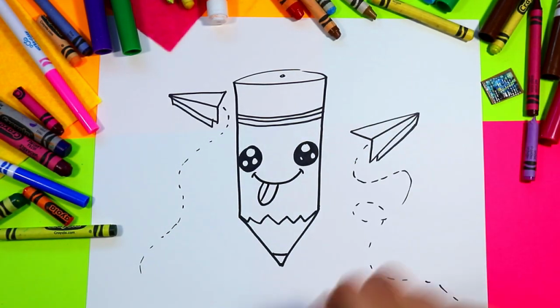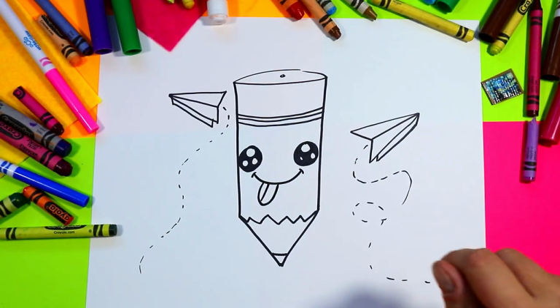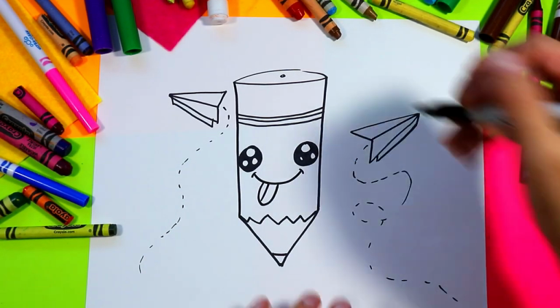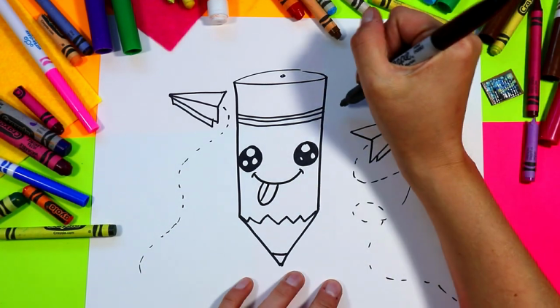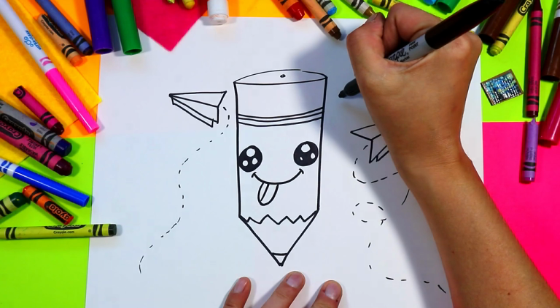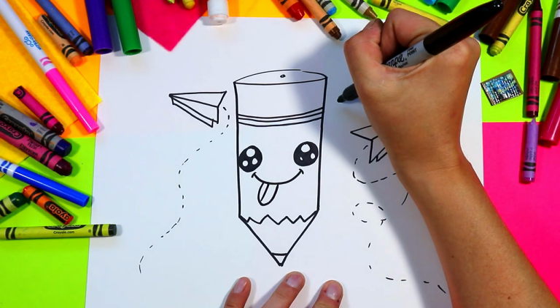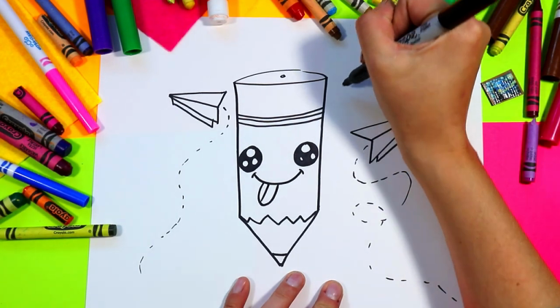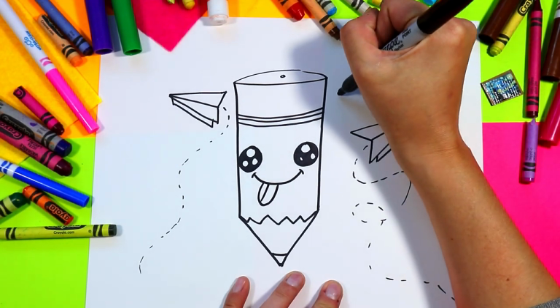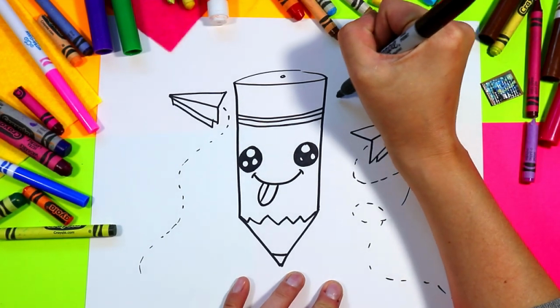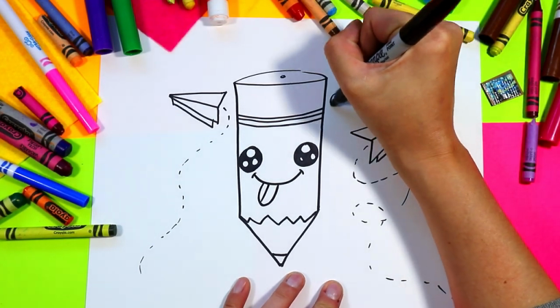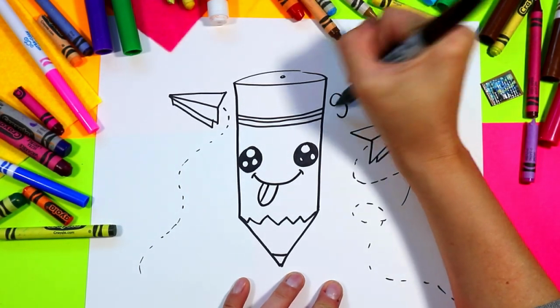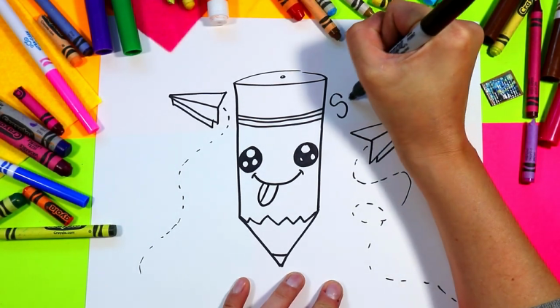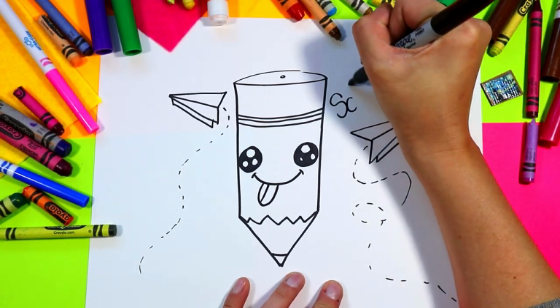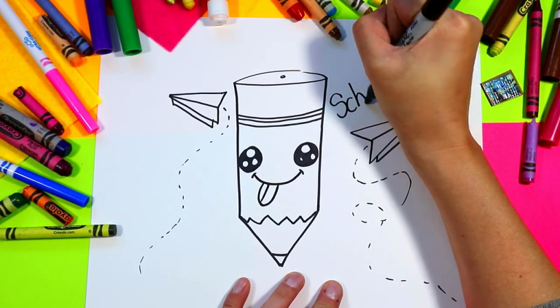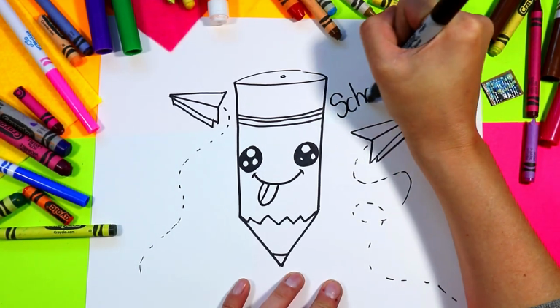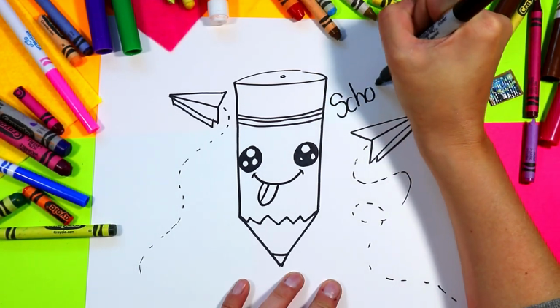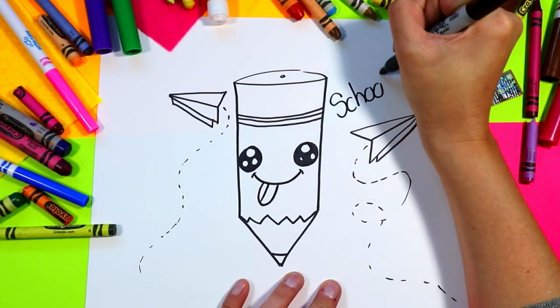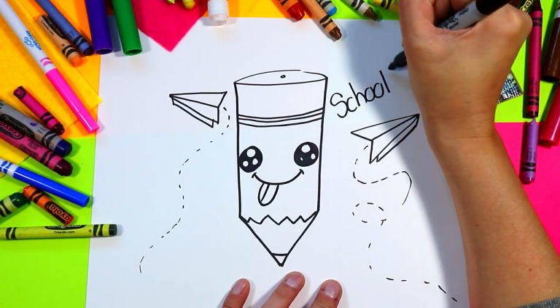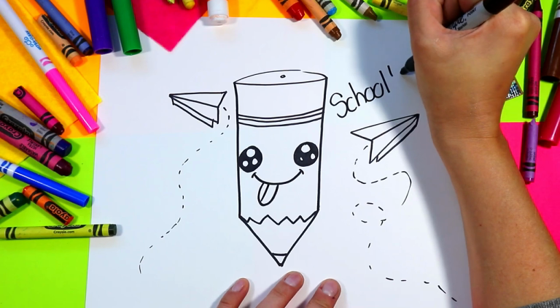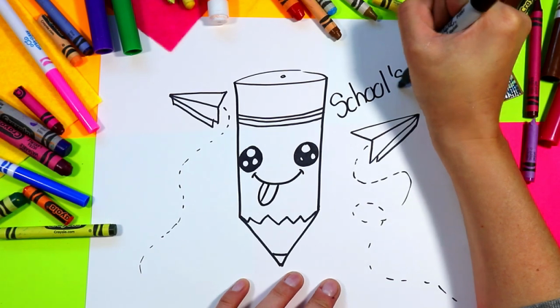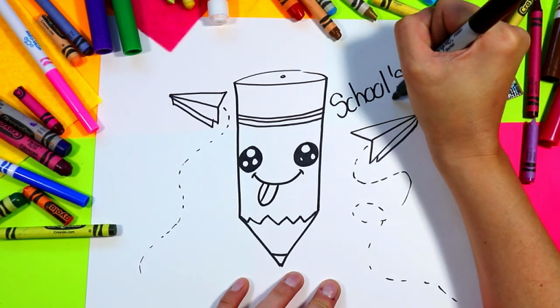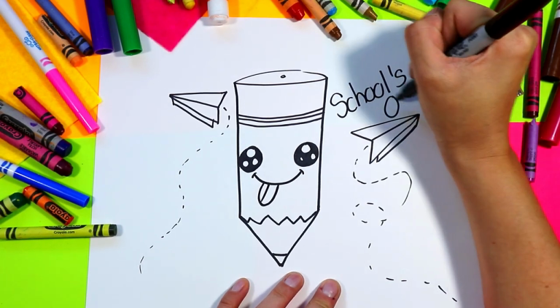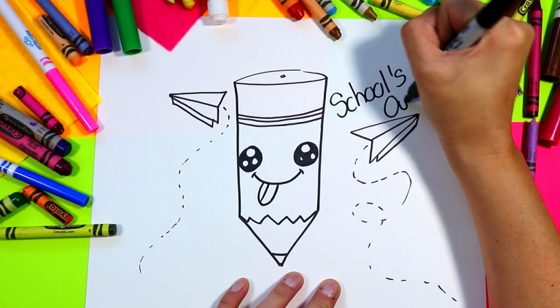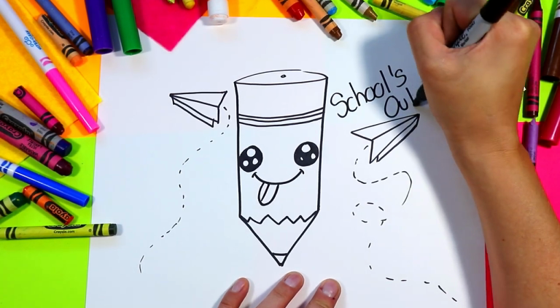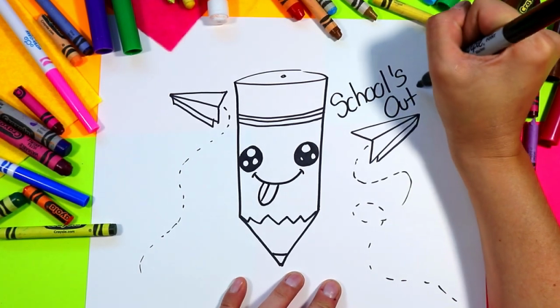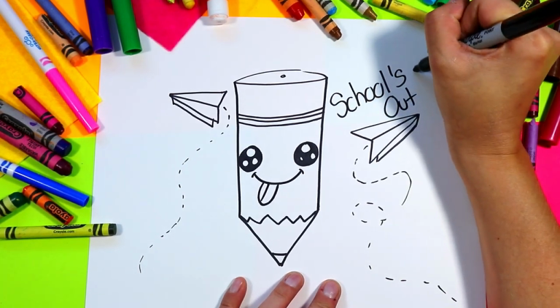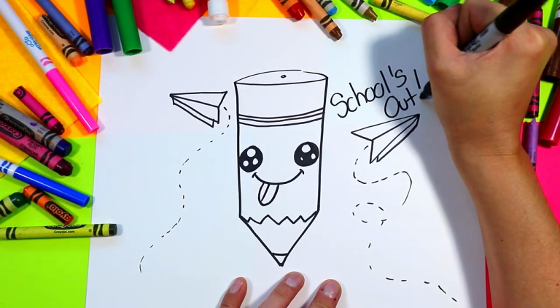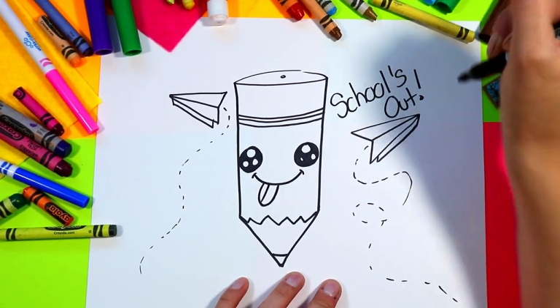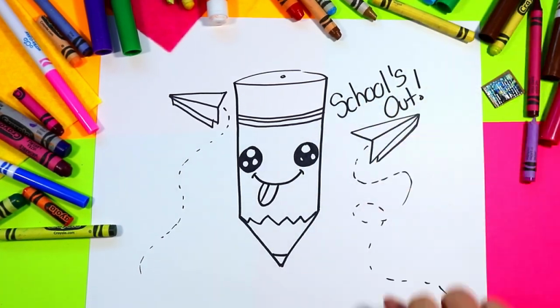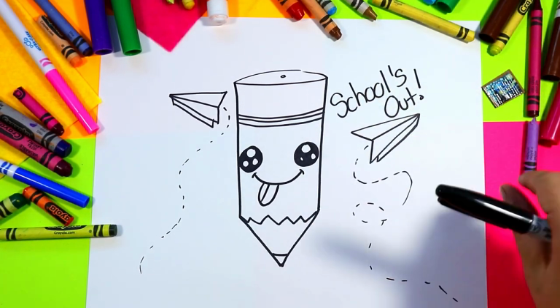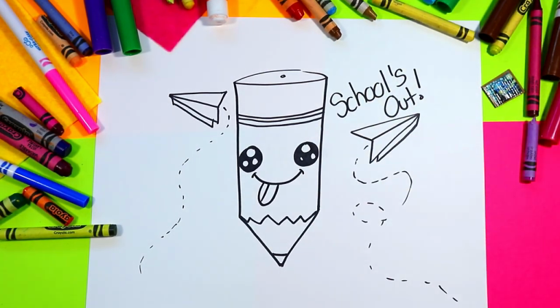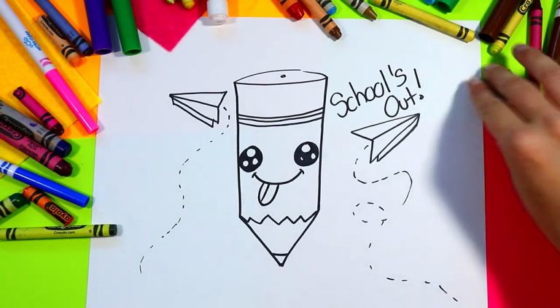Finally we need to give ourselves some schools out text, so we're going to write 'Schools Out.' You can do it in your choice of font — make it bubble letters, it's up to you.